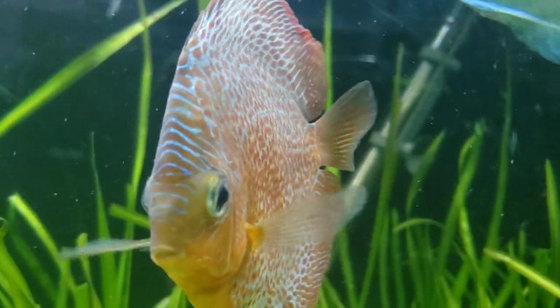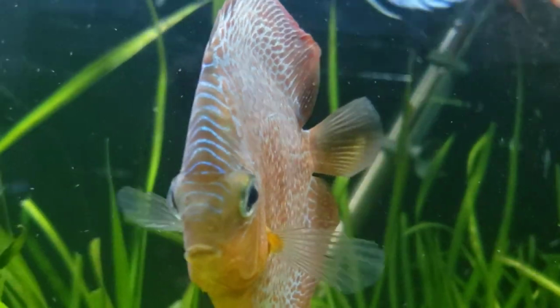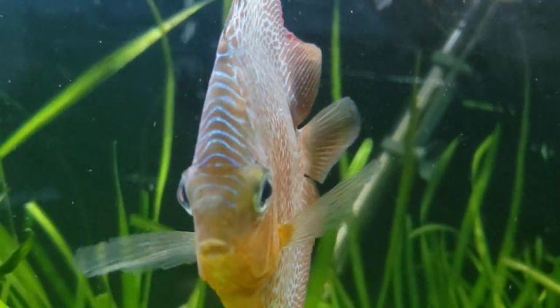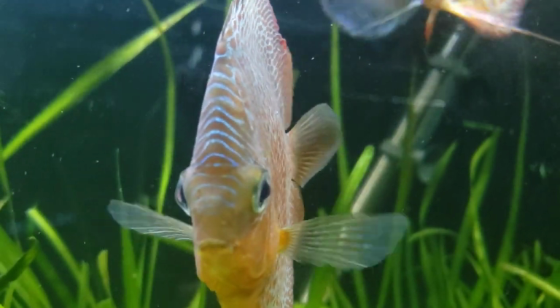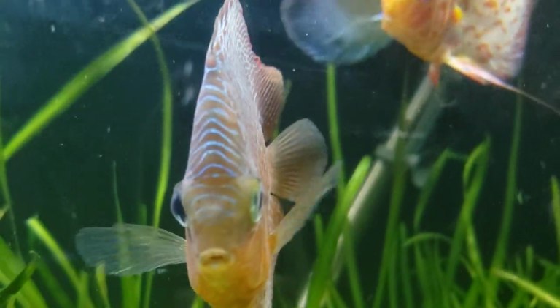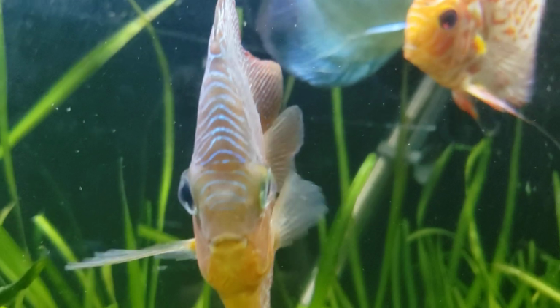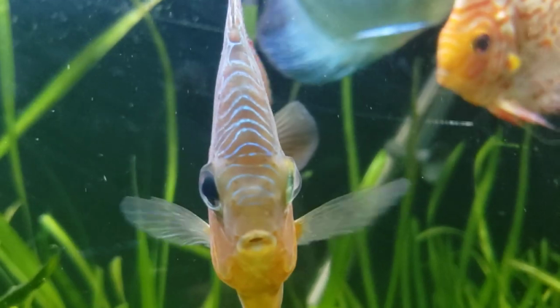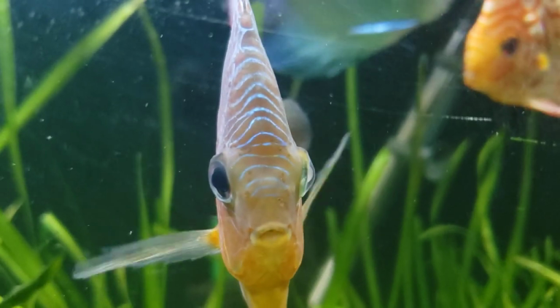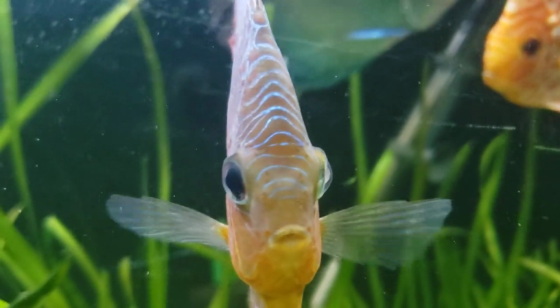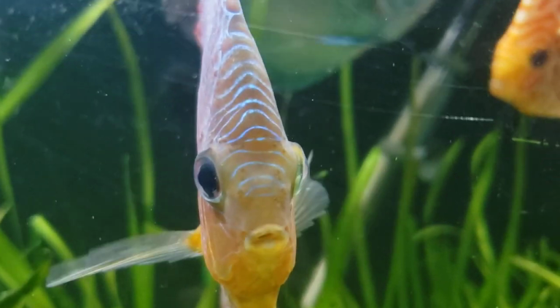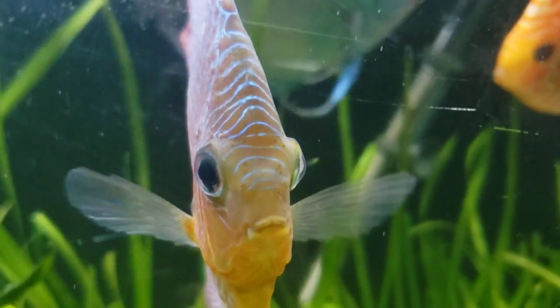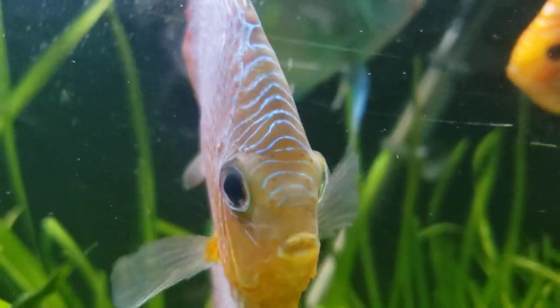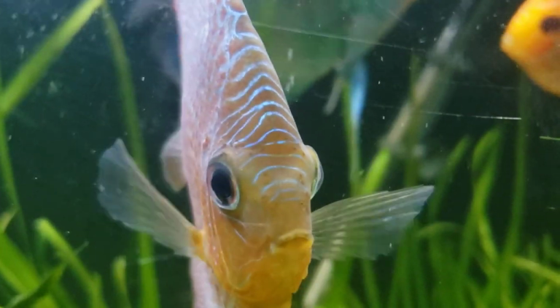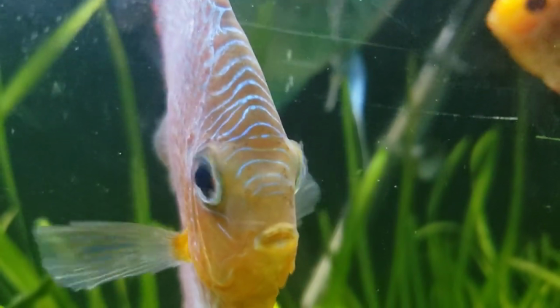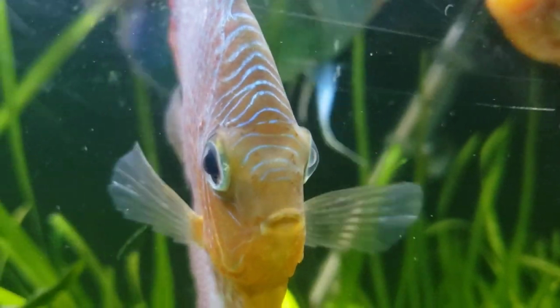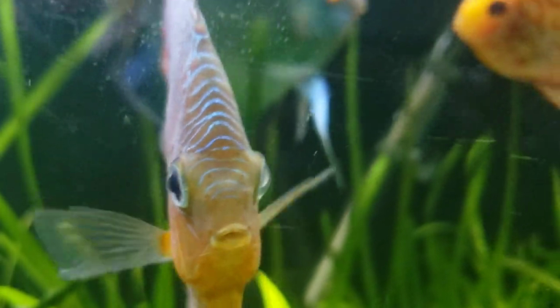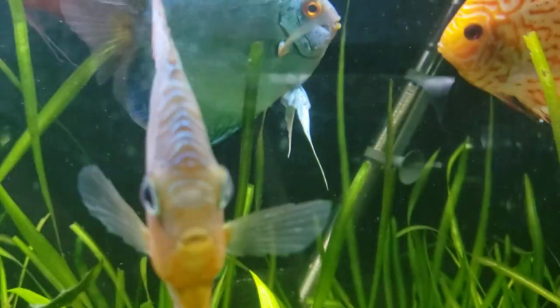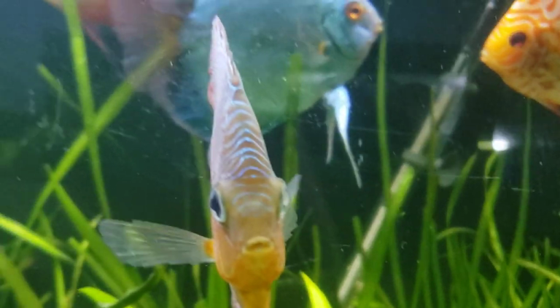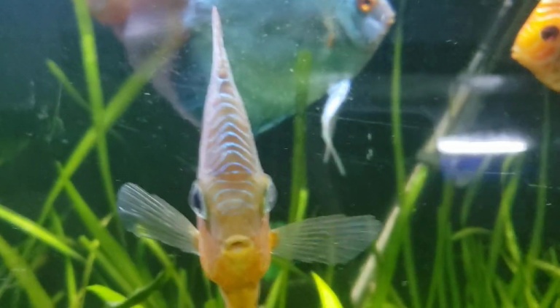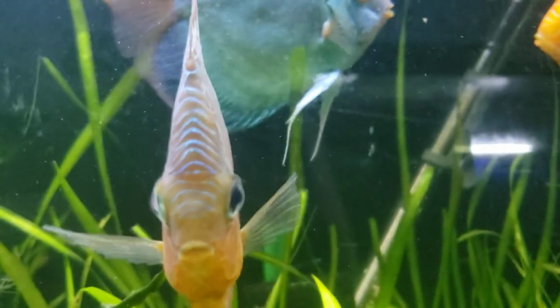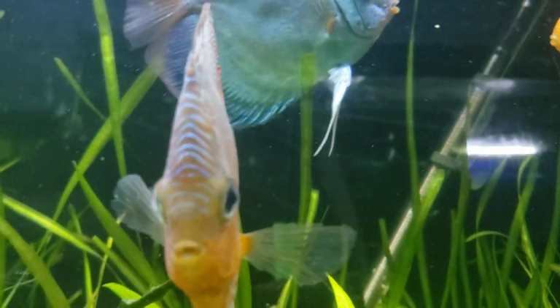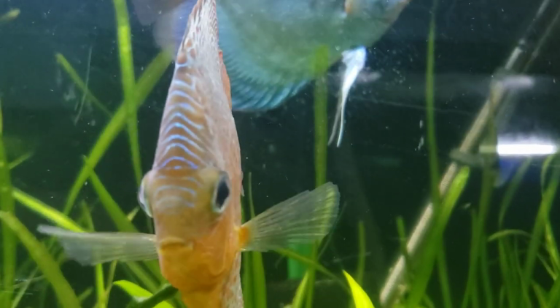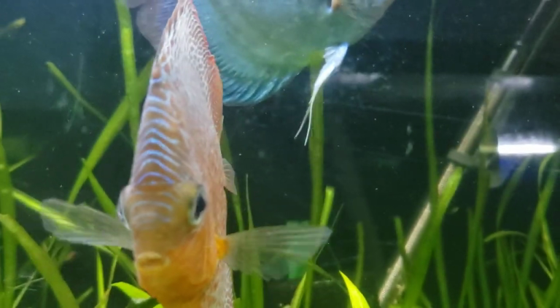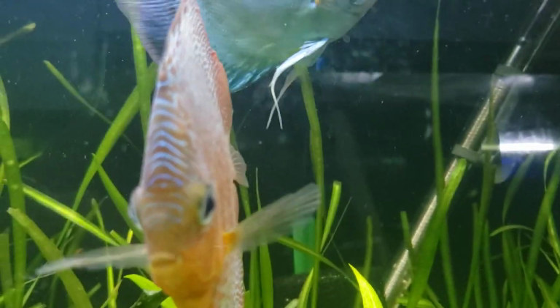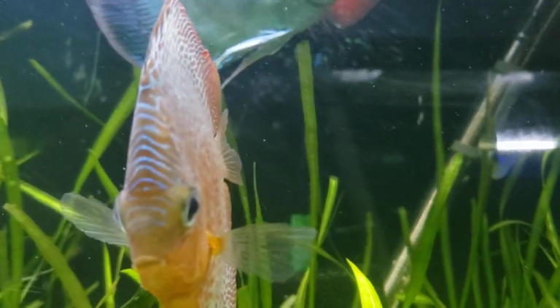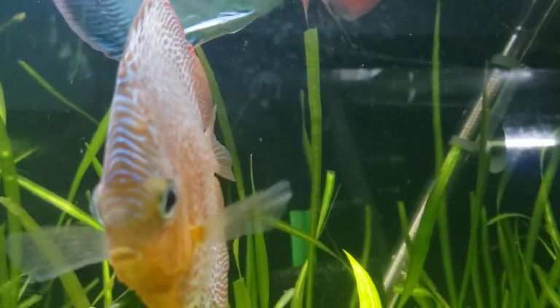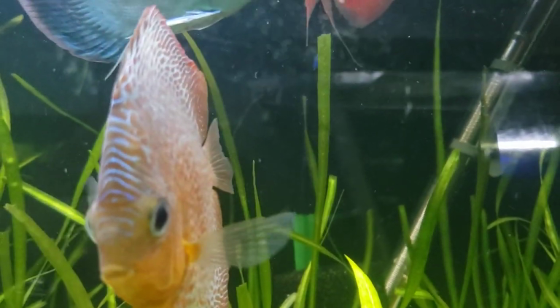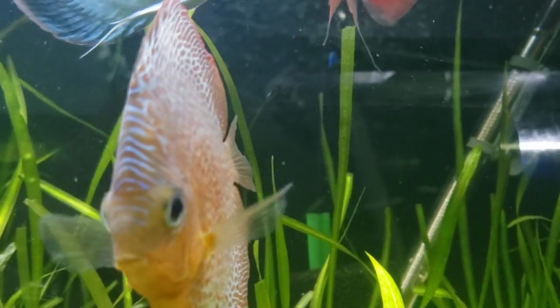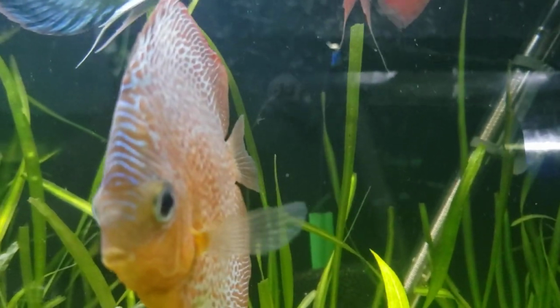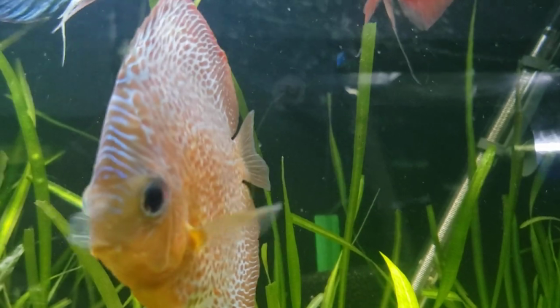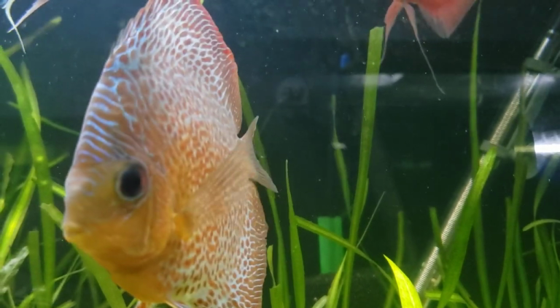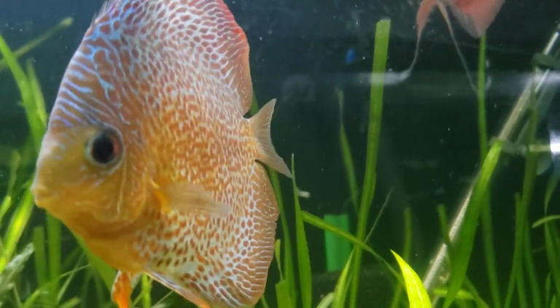We got these from our local LFS, The Wet Spot. They always seem to have a pretty big selection of discus and they're always healthy. Knock on wood, we have not had bad luck with their discus yet.